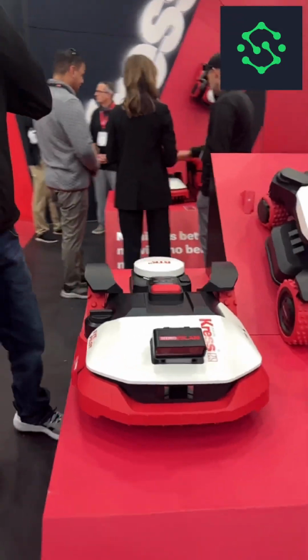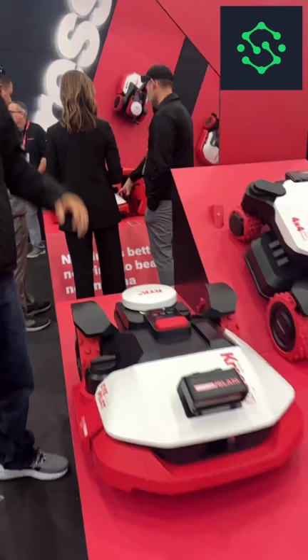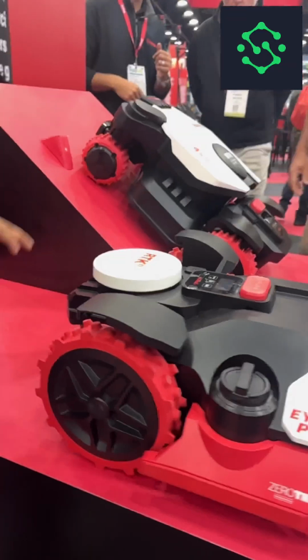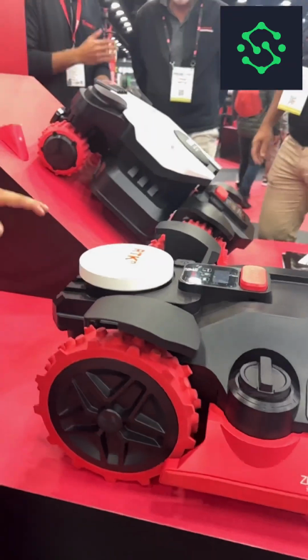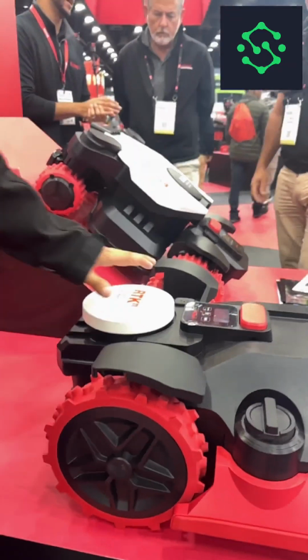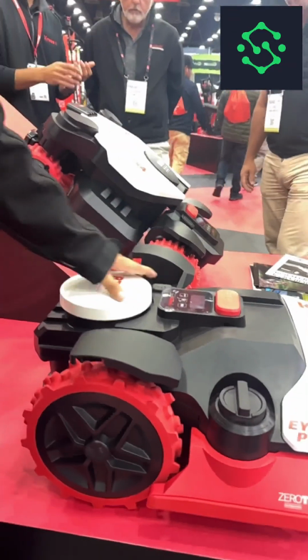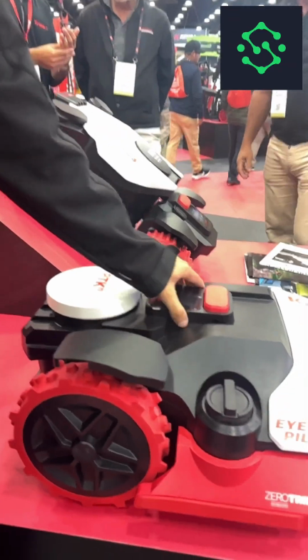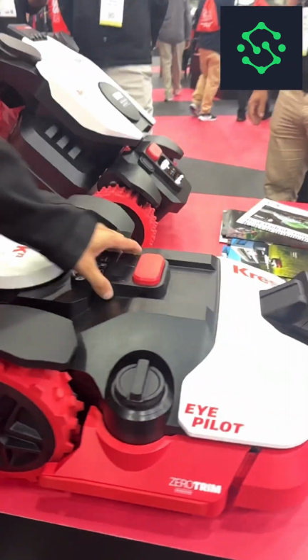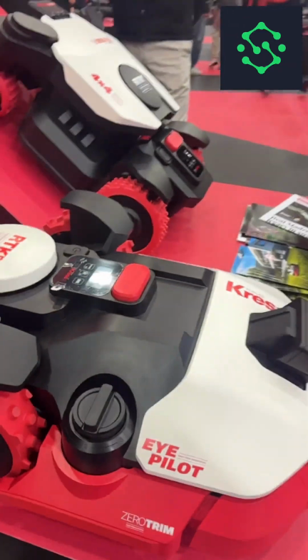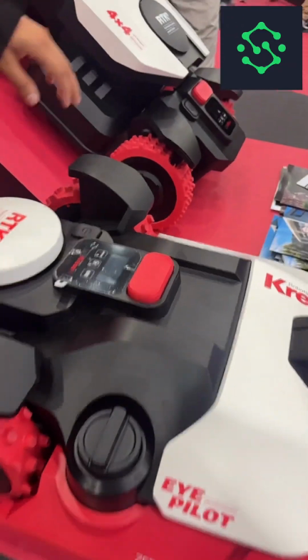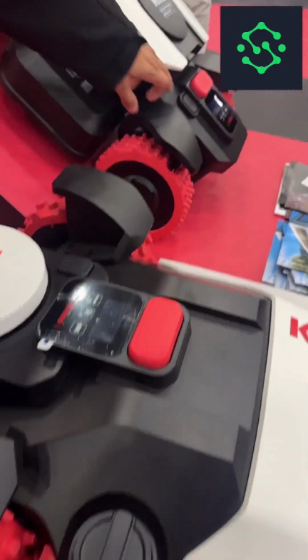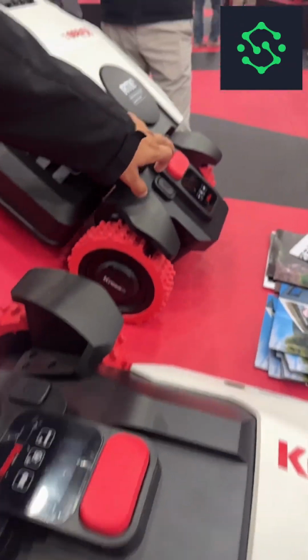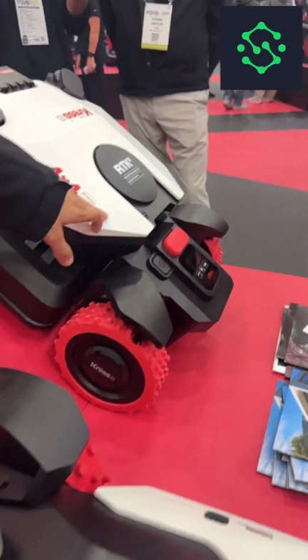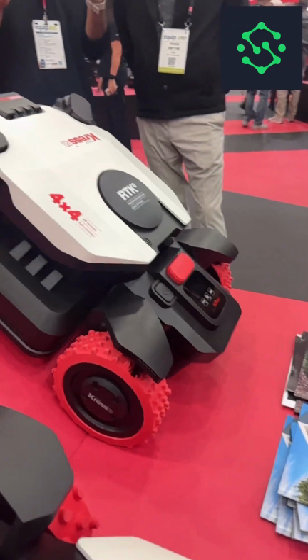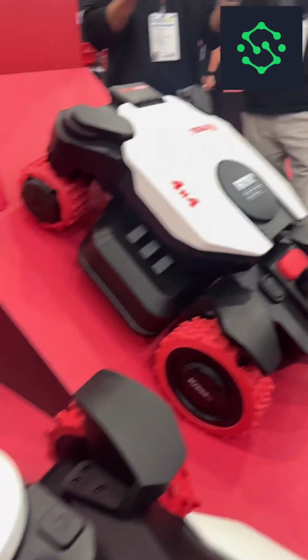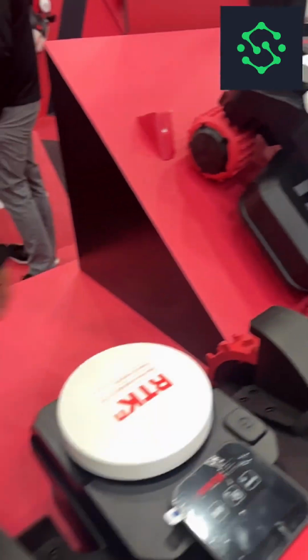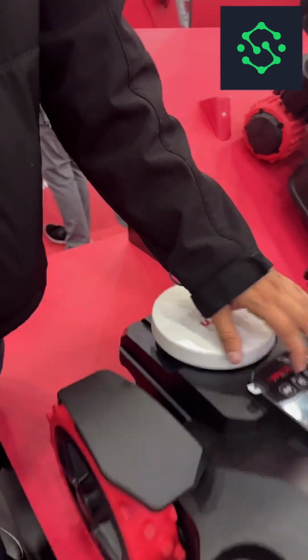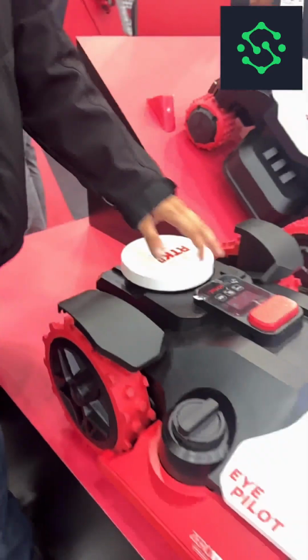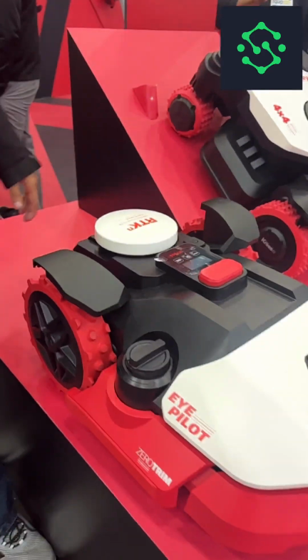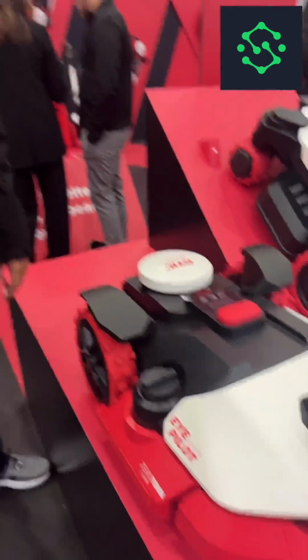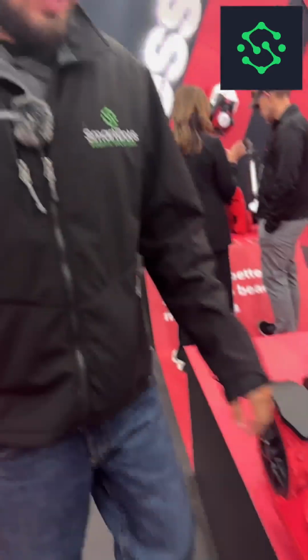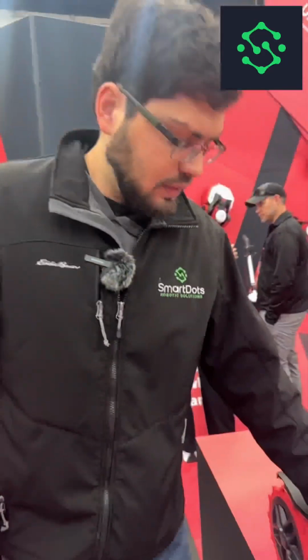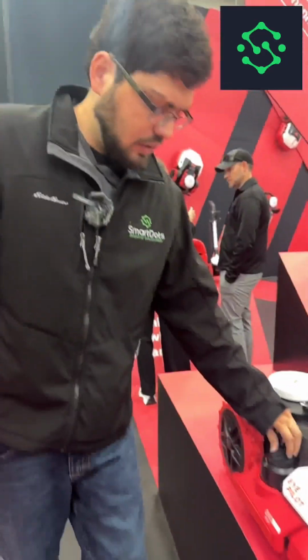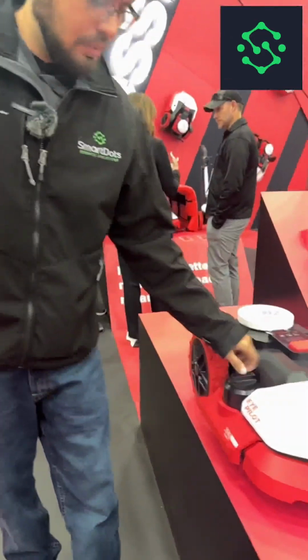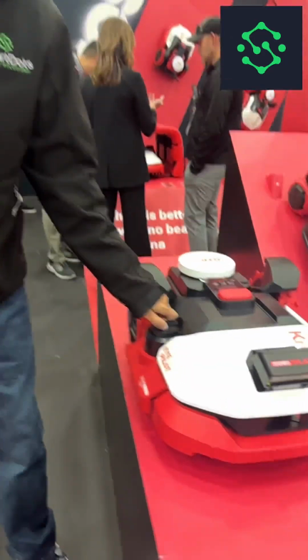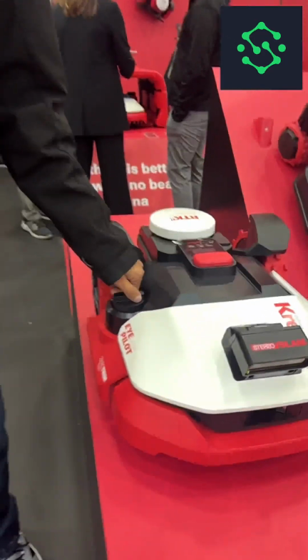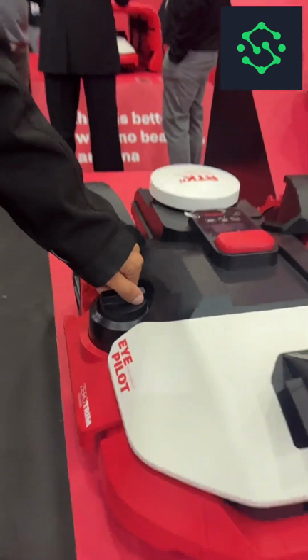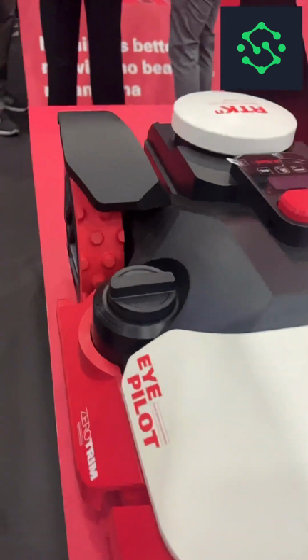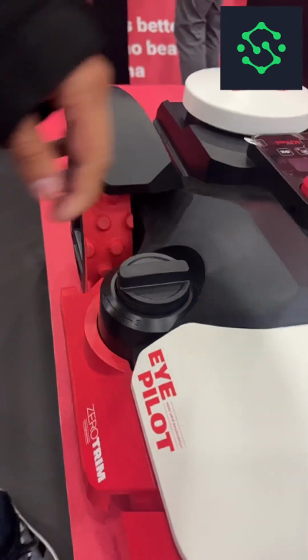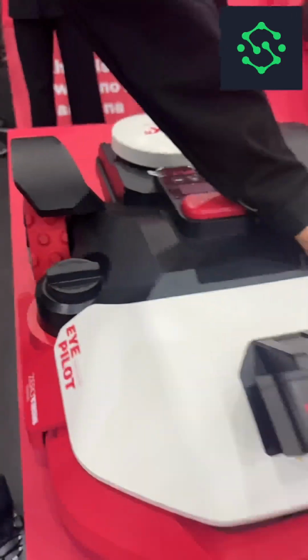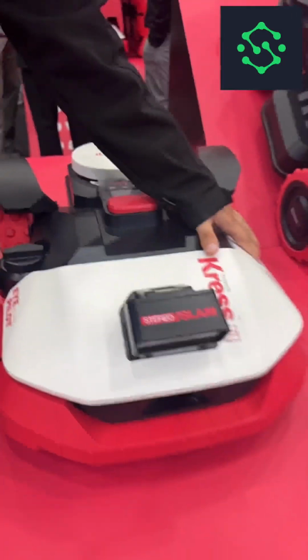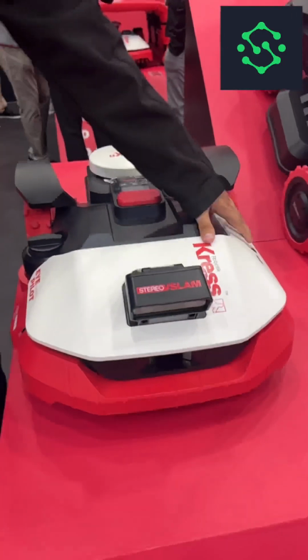There is a lot of the same familiar stuff as well. We've got the rain sensor over here, usual buttons and a small screen. The zero trim is adjustable manually, and then the rain sensor on this one is over here.